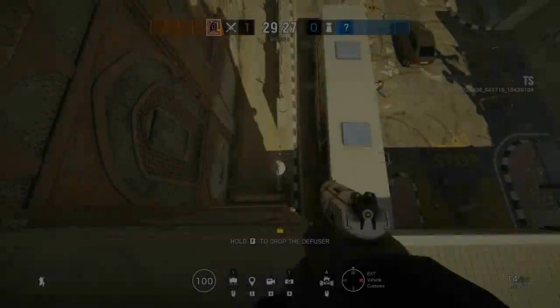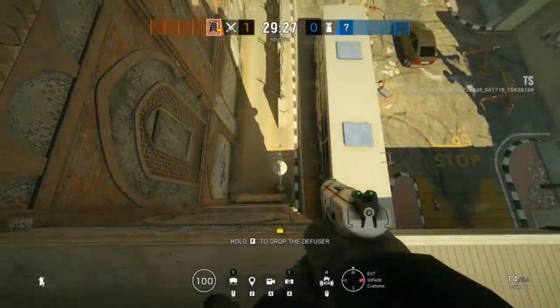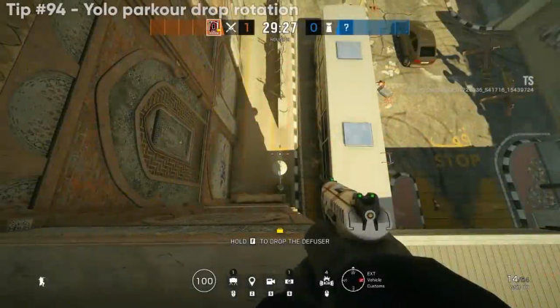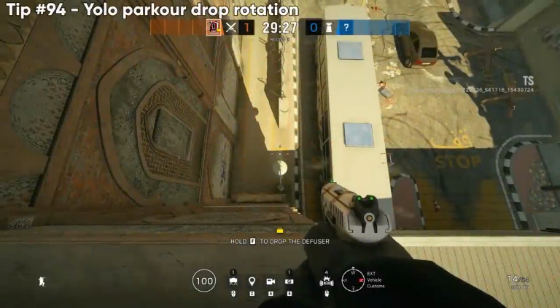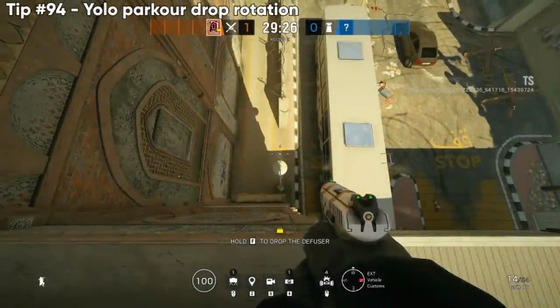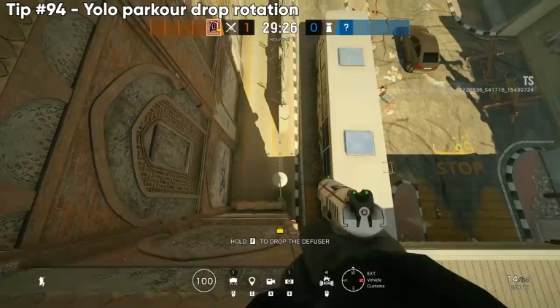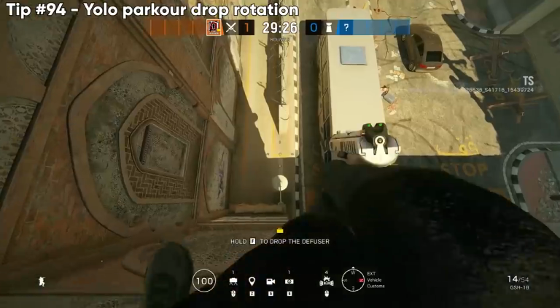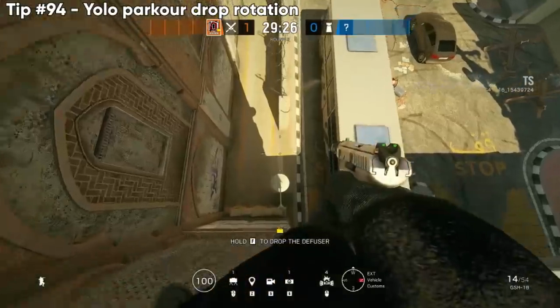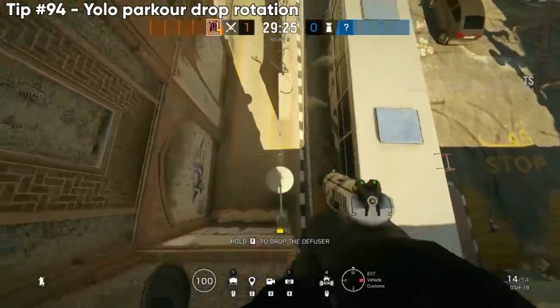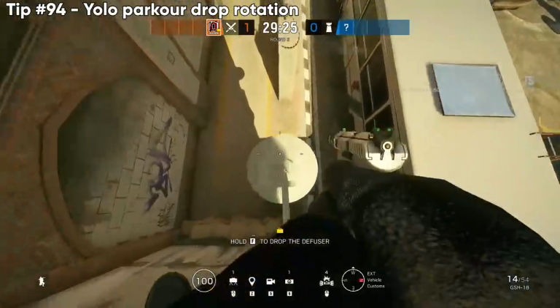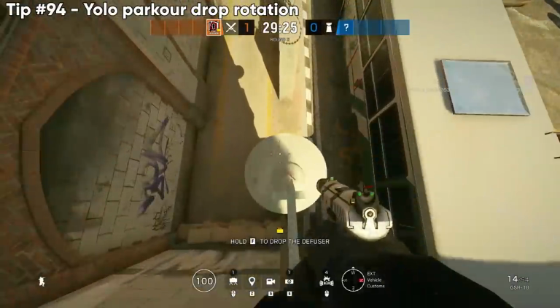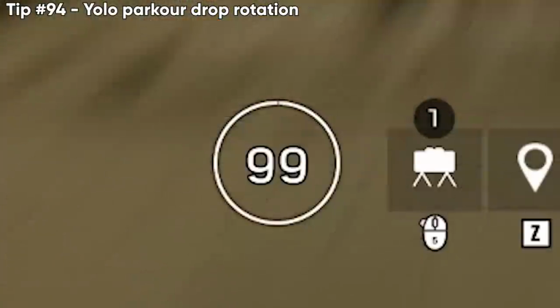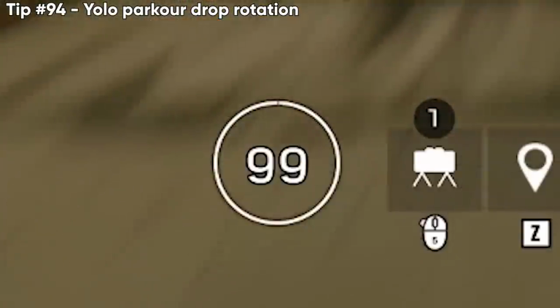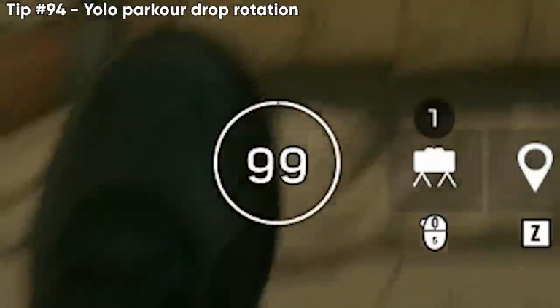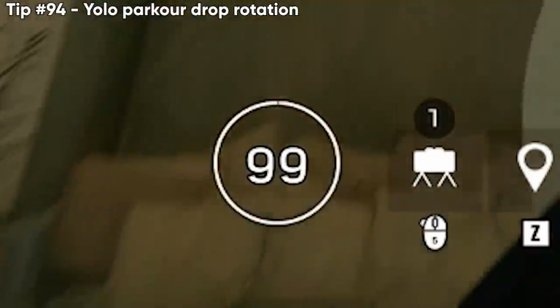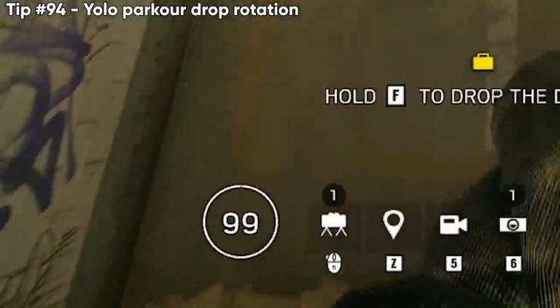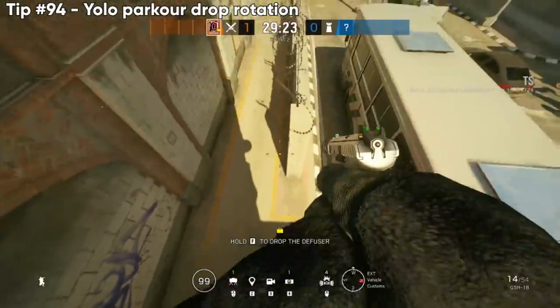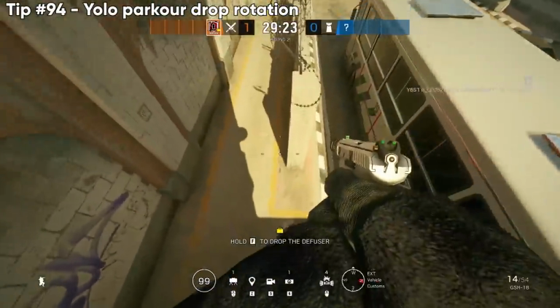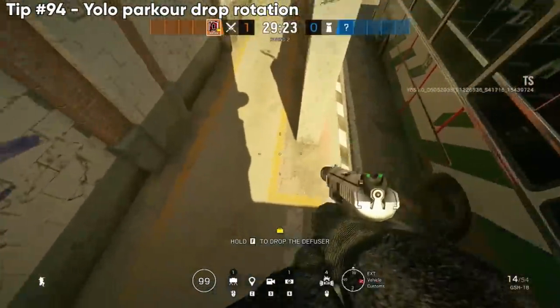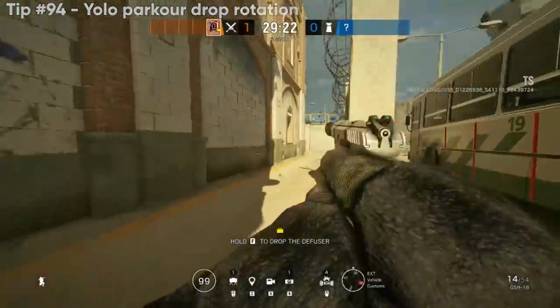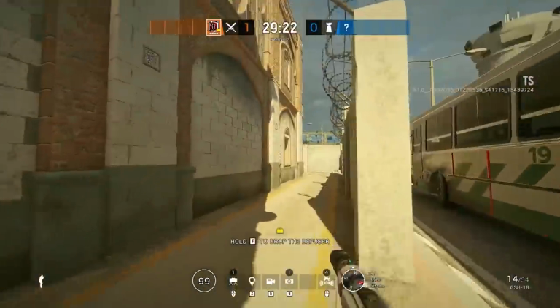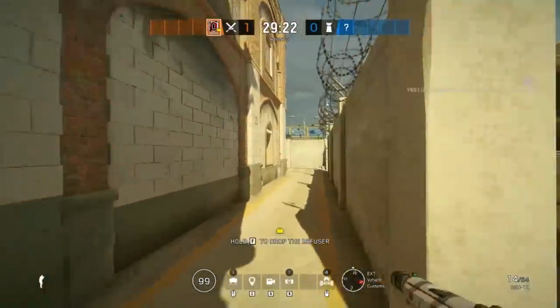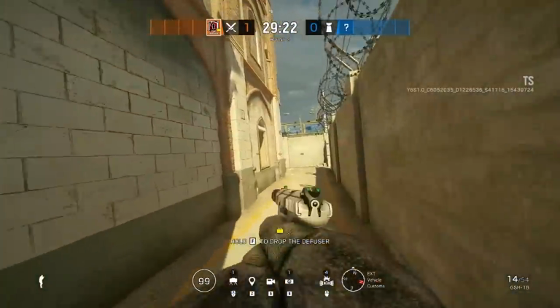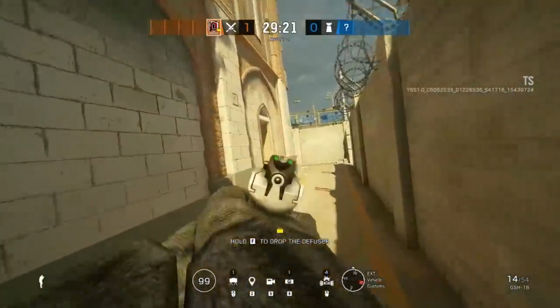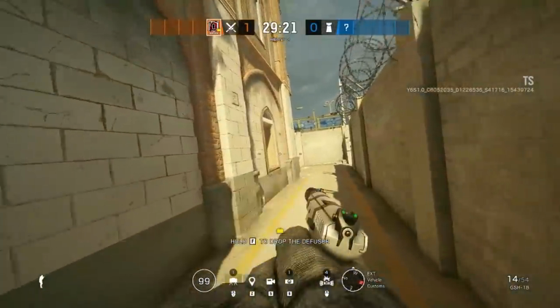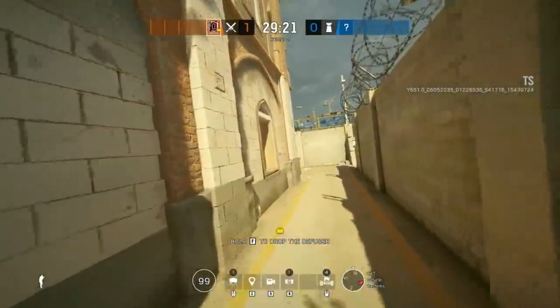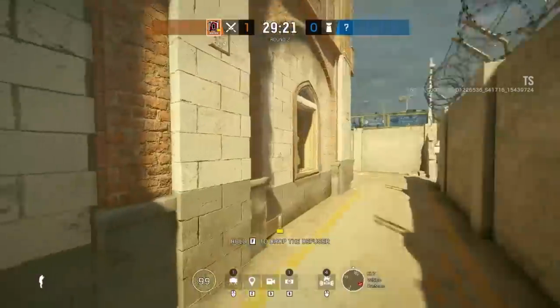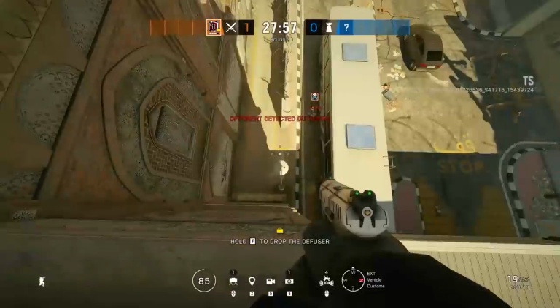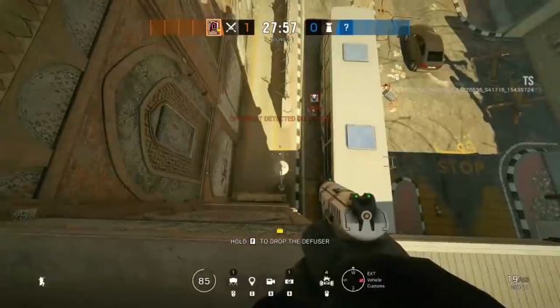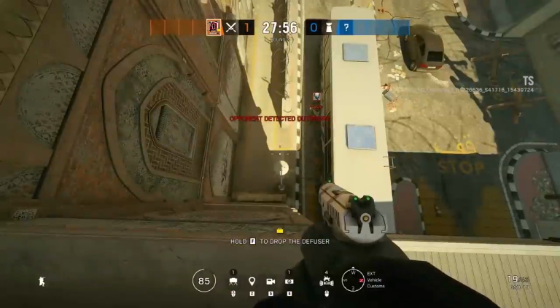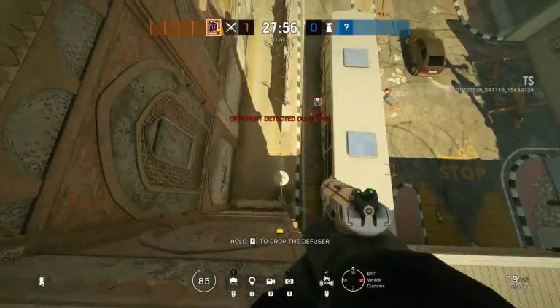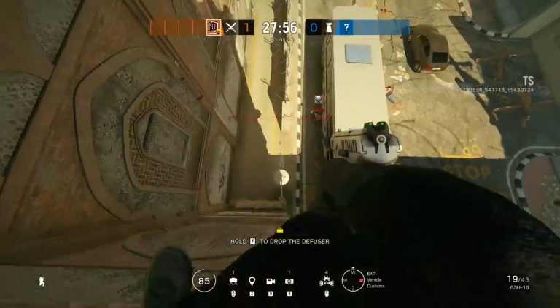If you feel like dropping from 100 health to zero health for a yellow rotation, you can actually drop on top of this light and only take one HP damage.